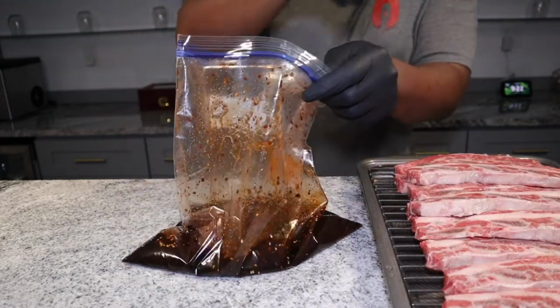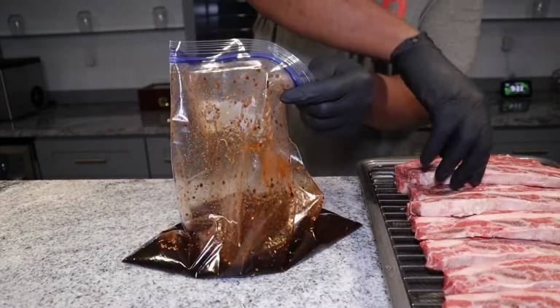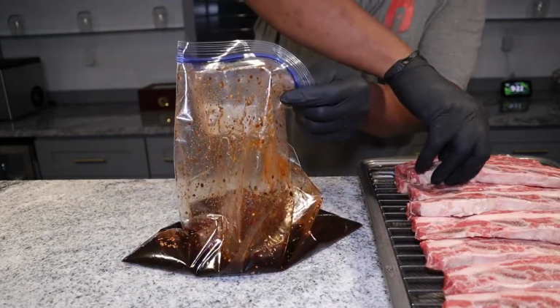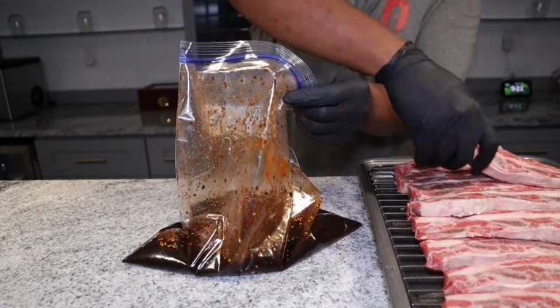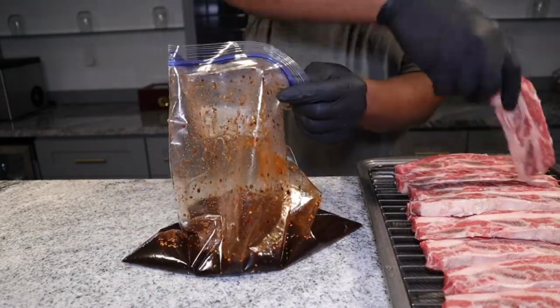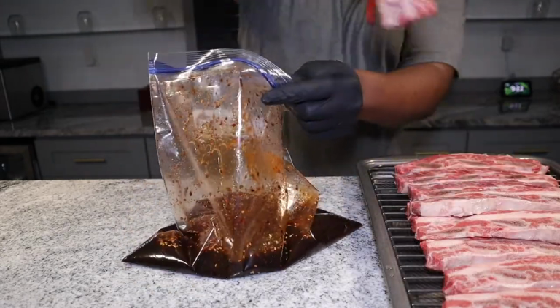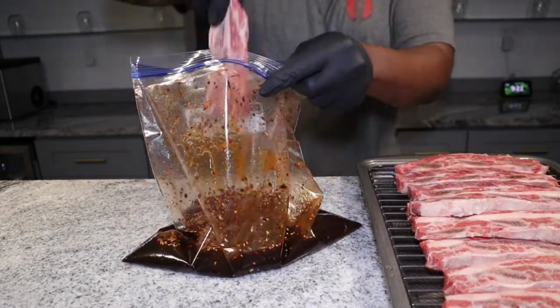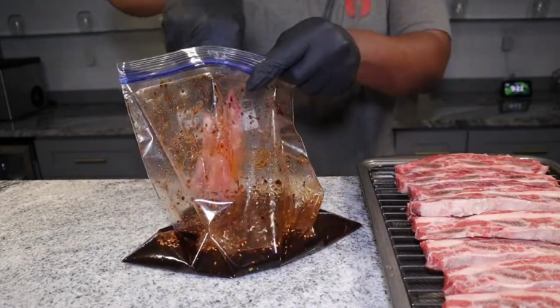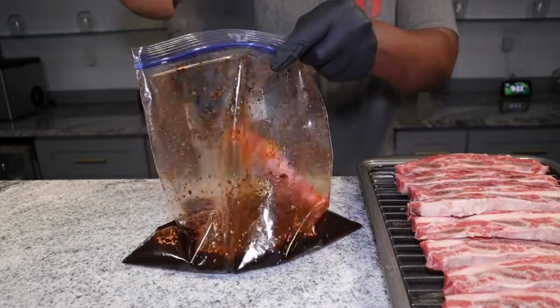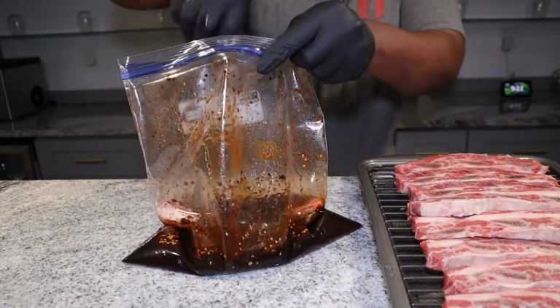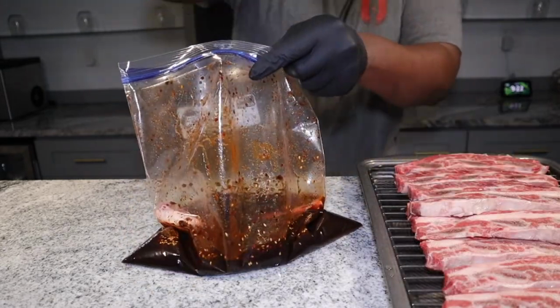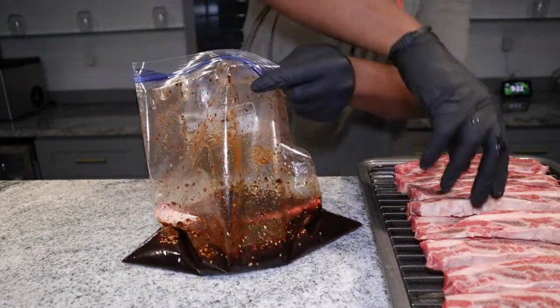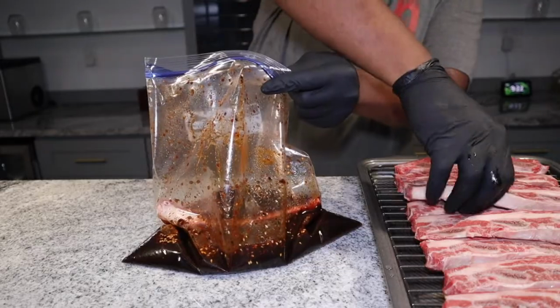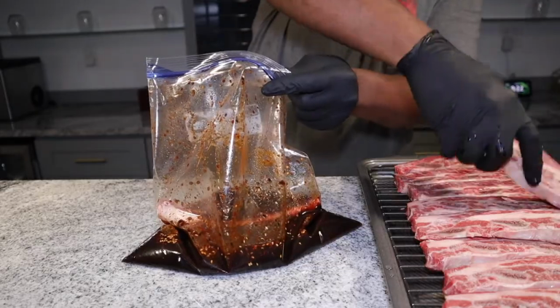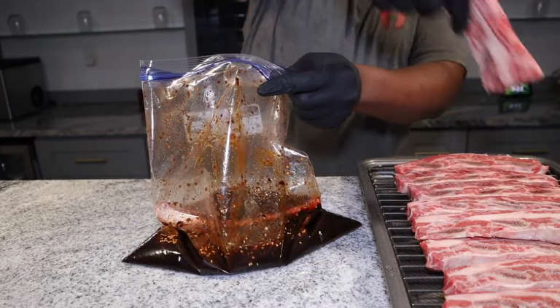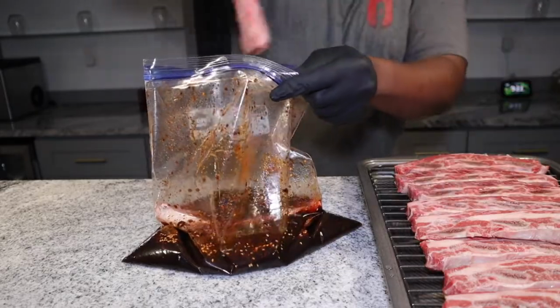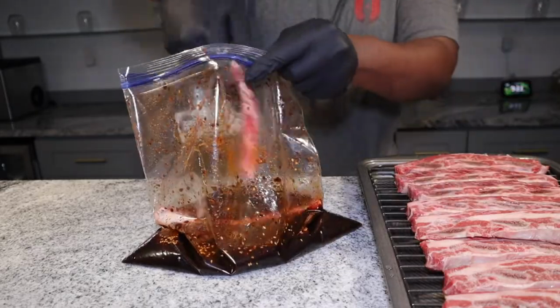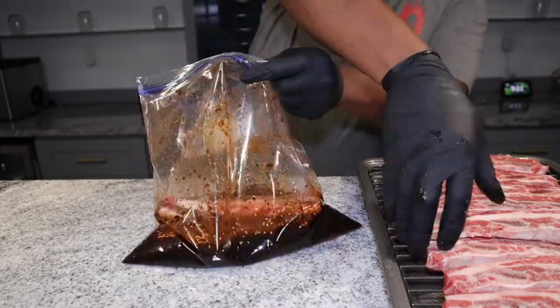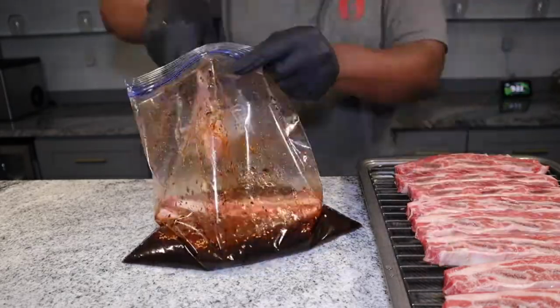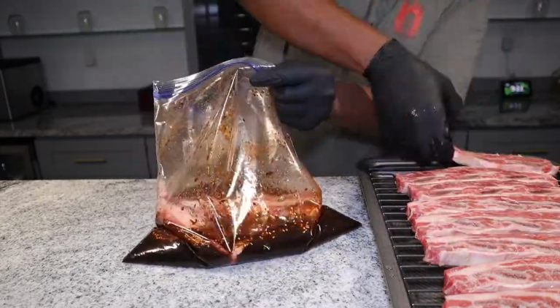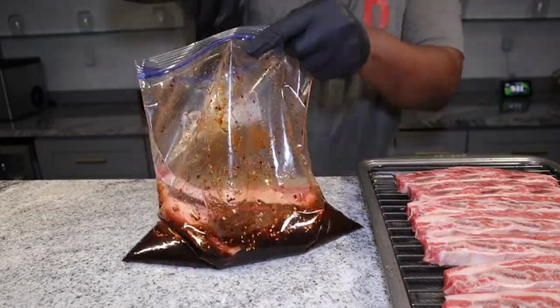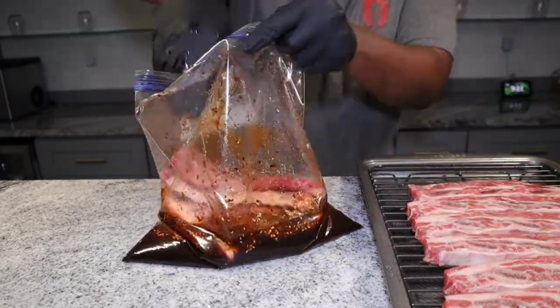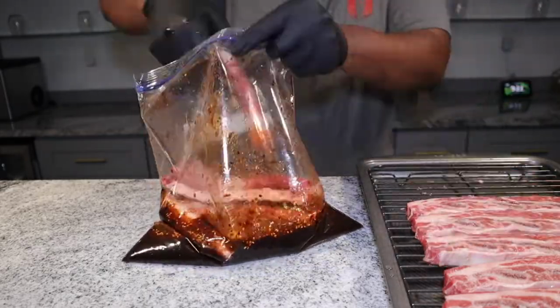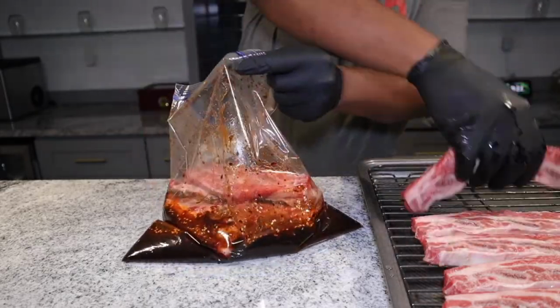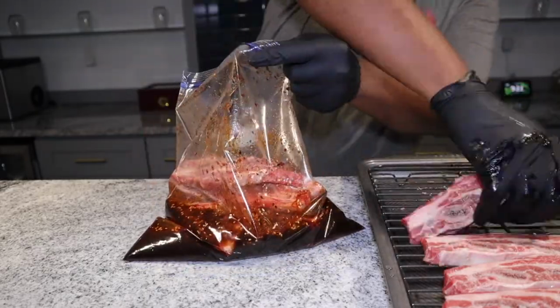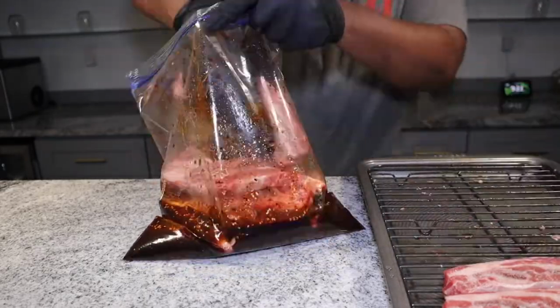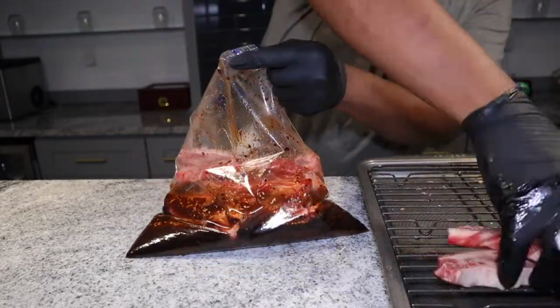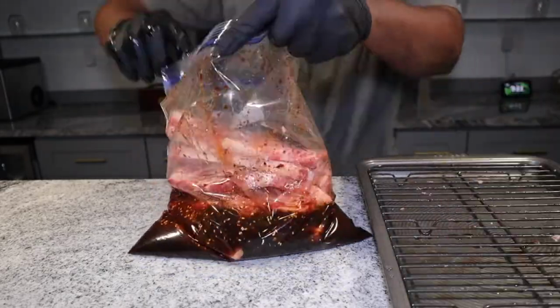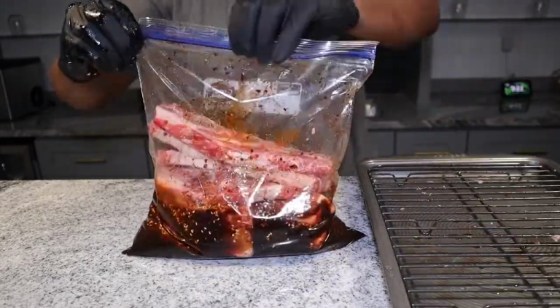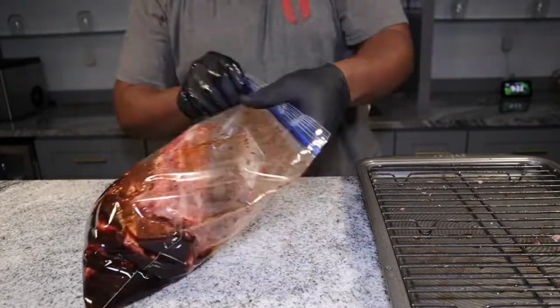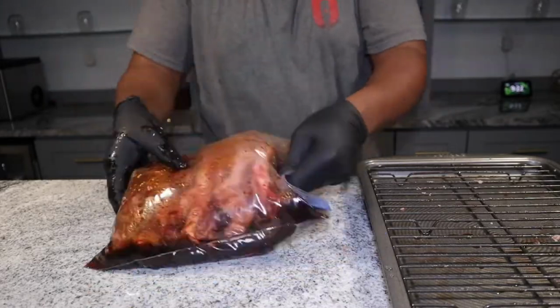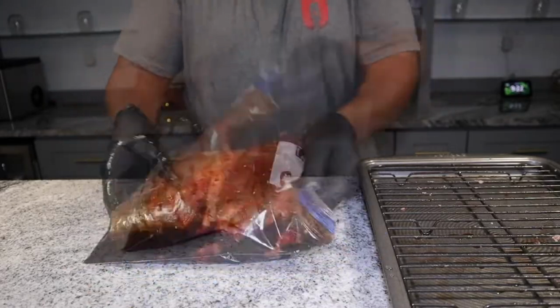Afterward we're going to go ahead and get all these short ribs in the bag and let them marinate overnight for about nine hours.